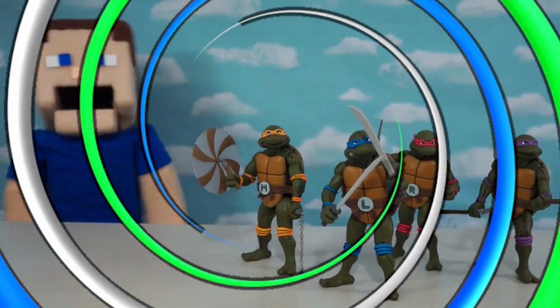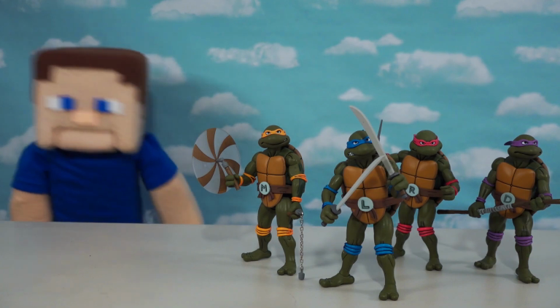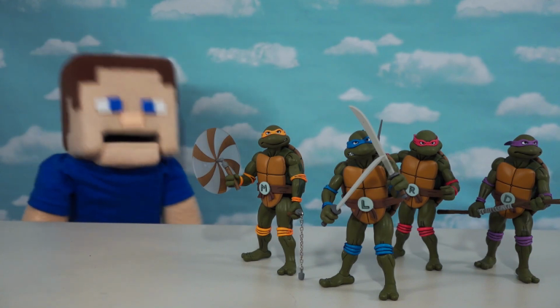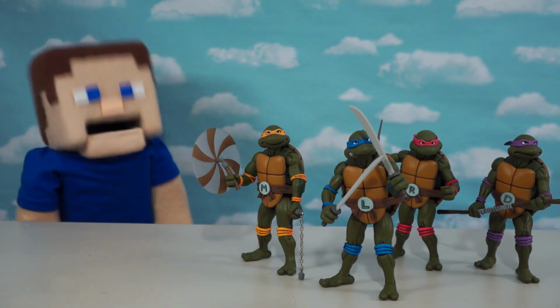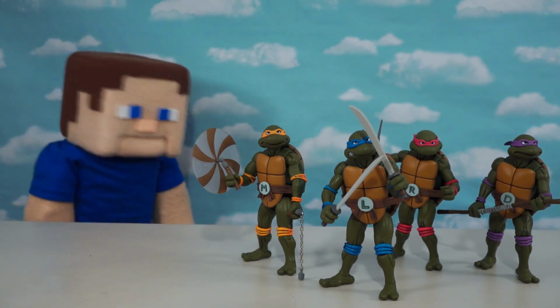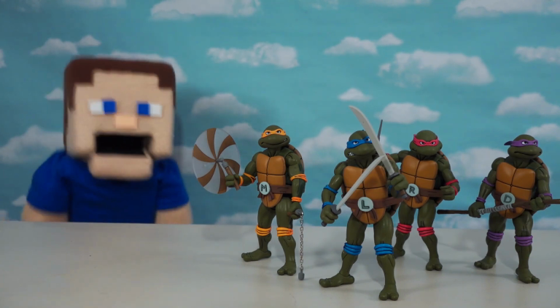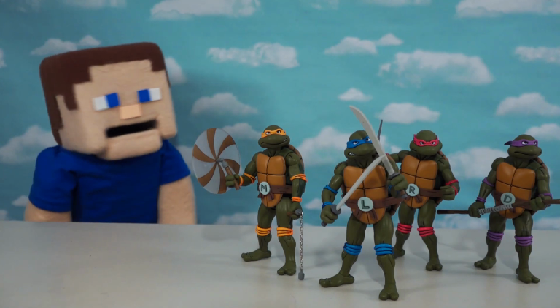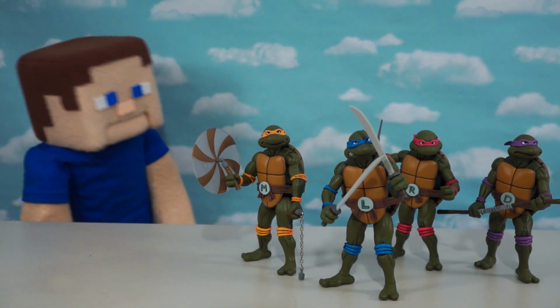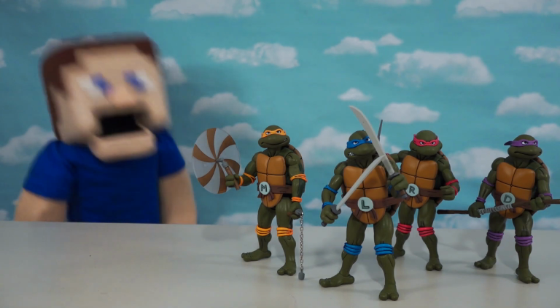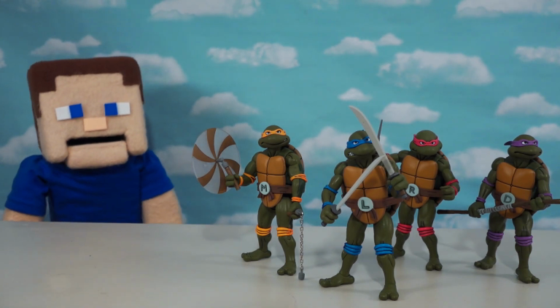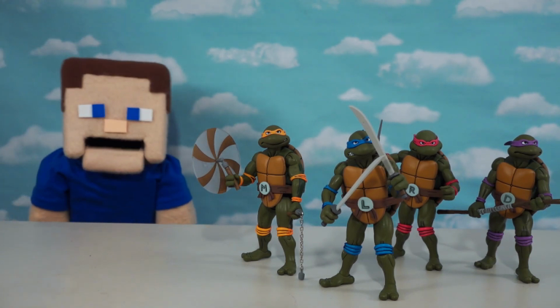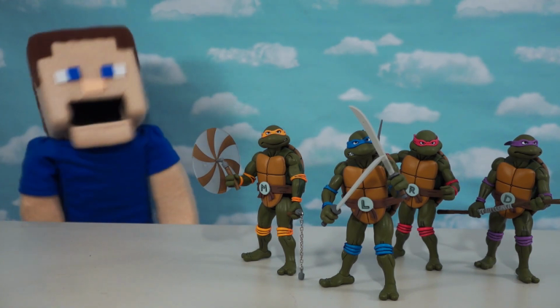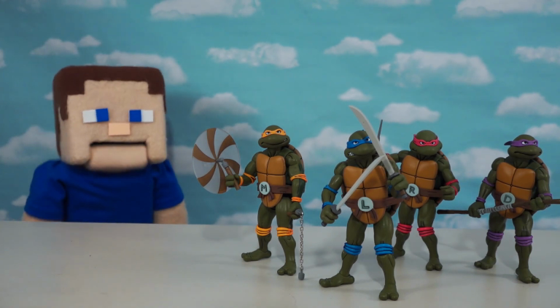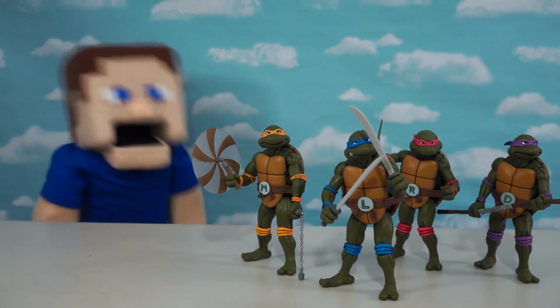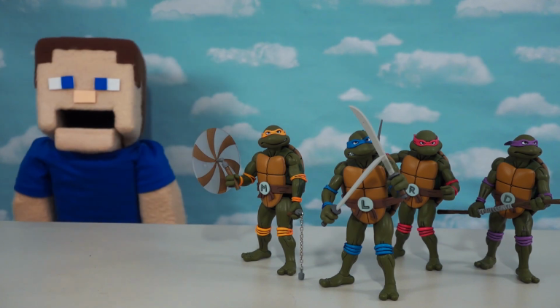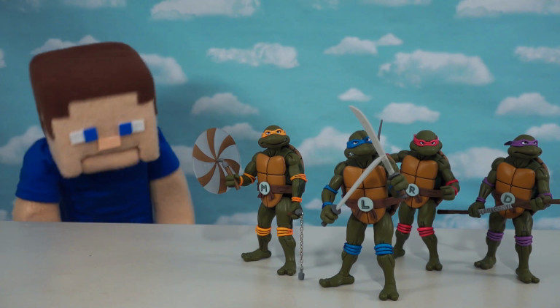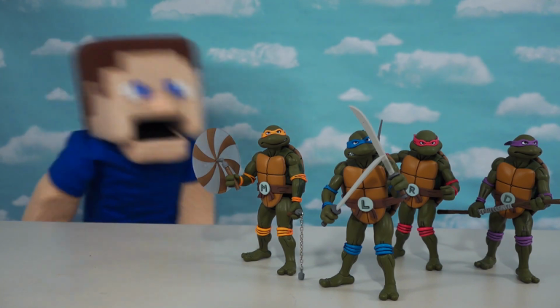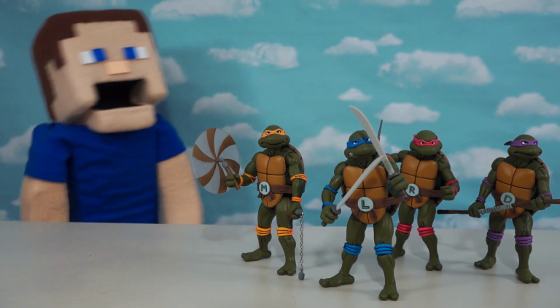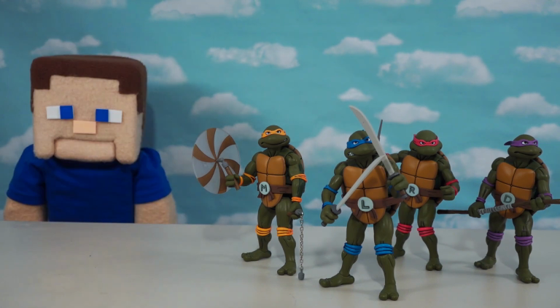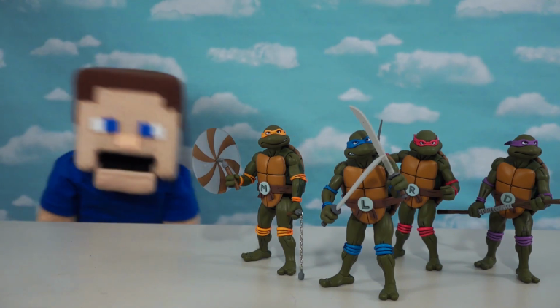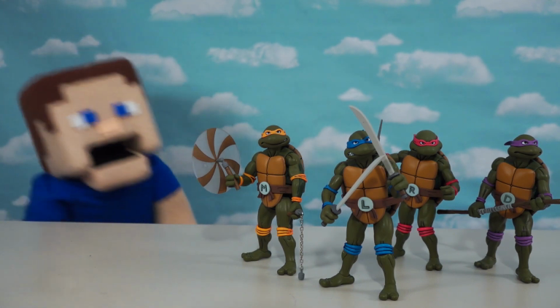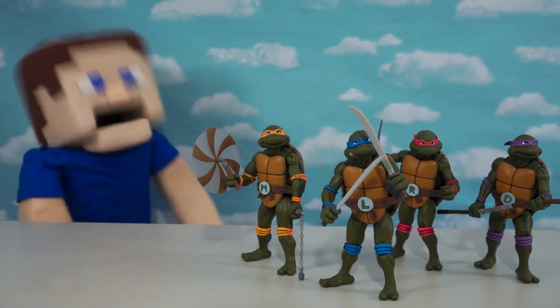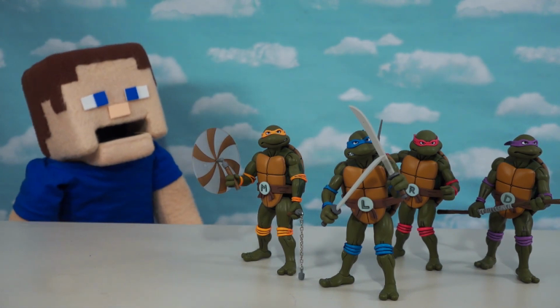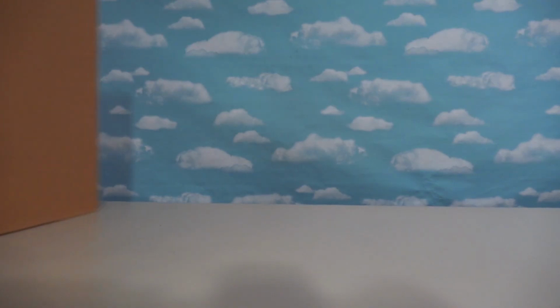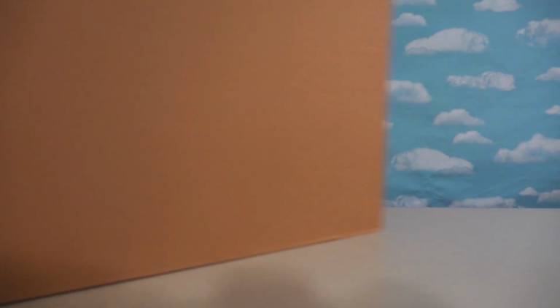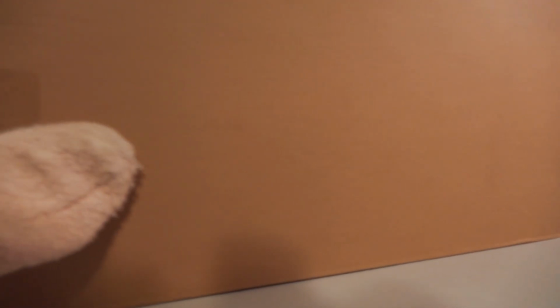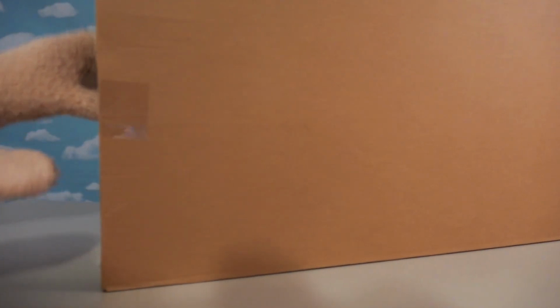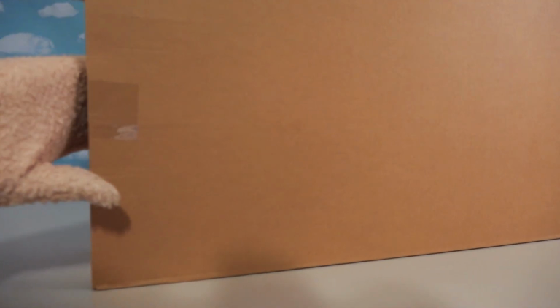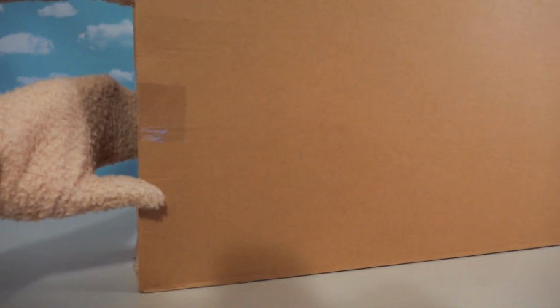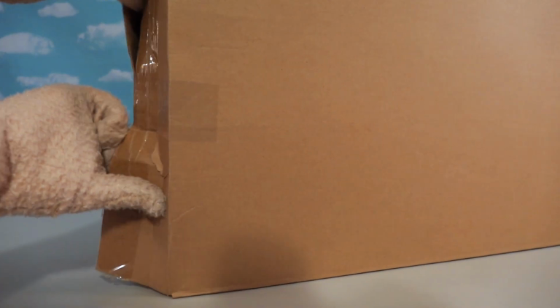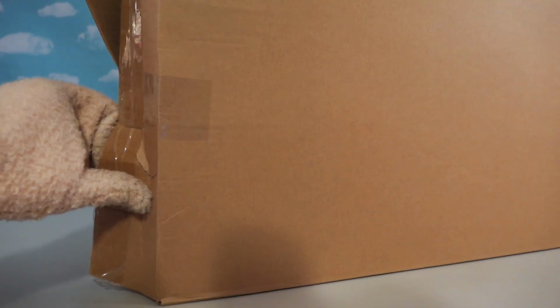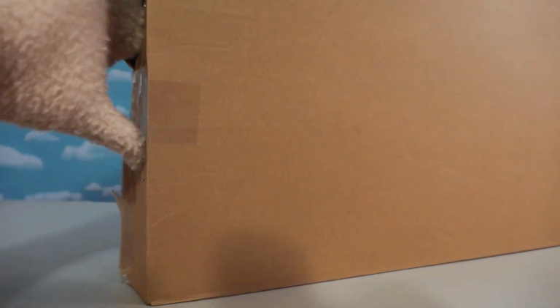Alright guys, as you know, we just love the NECA line of Ninja Turtles. They look fantastic. And if you've got the Turtles, you might say, hey, wait a minute — I need a playset for these things. Well, today we're gonna look at just that because we ordered this really awesome cool playset off the NECA website.